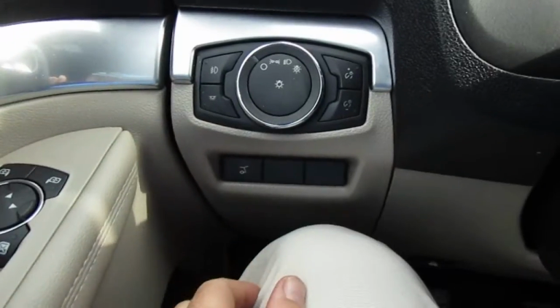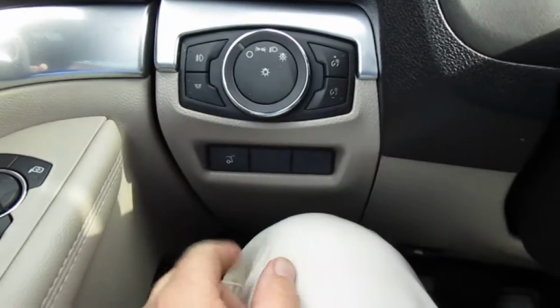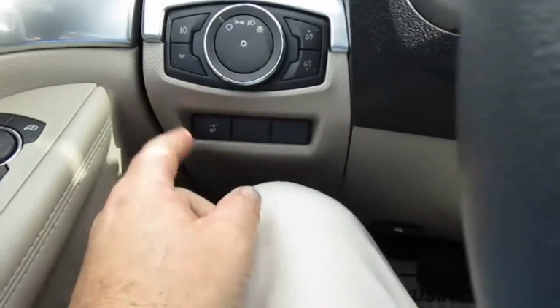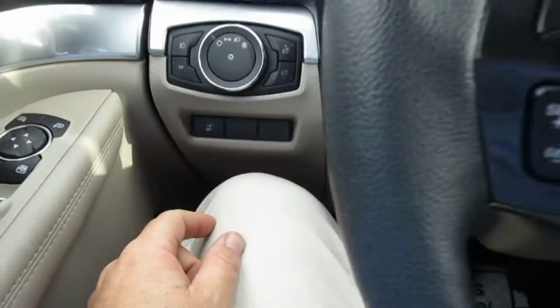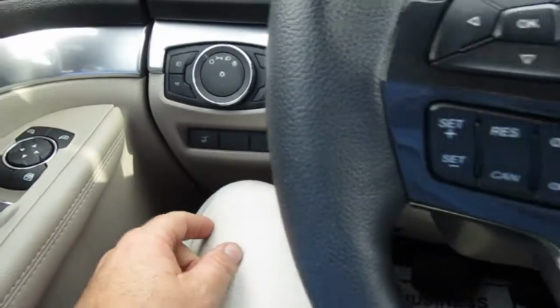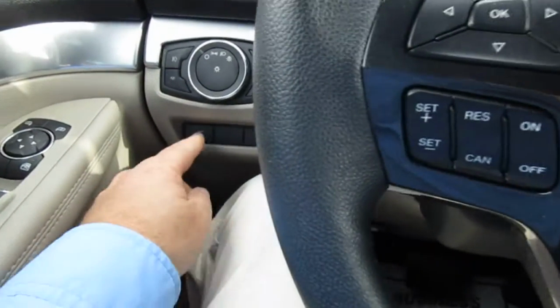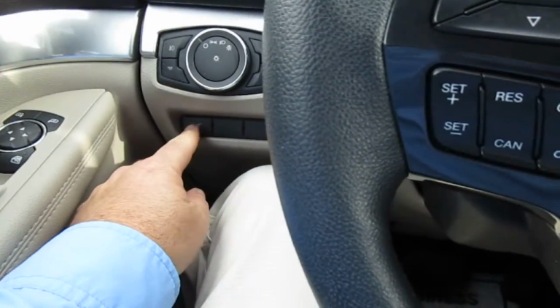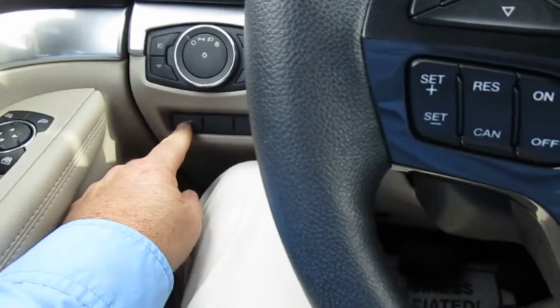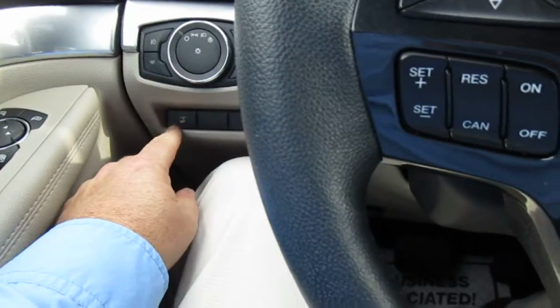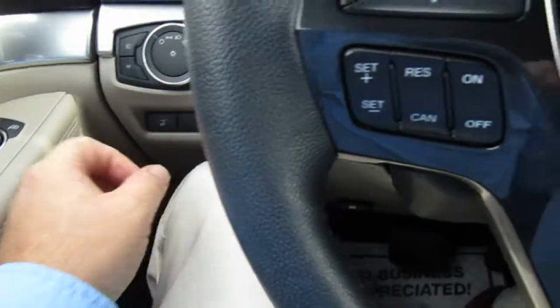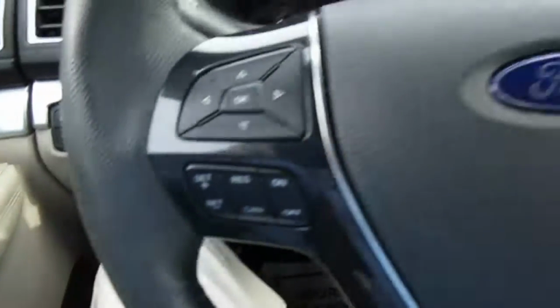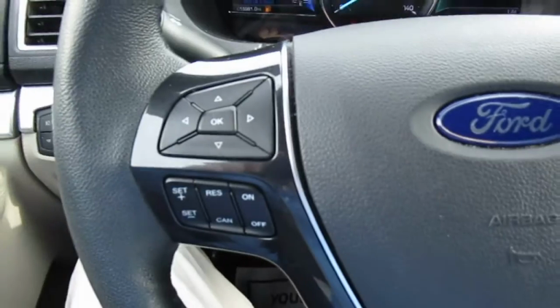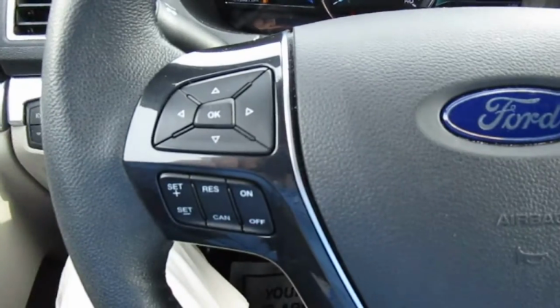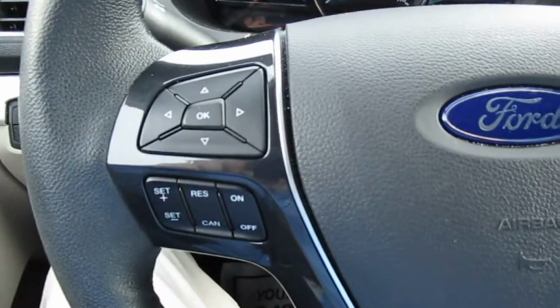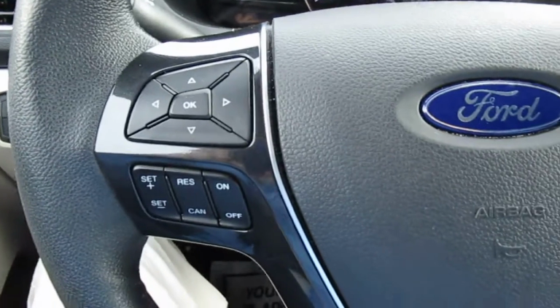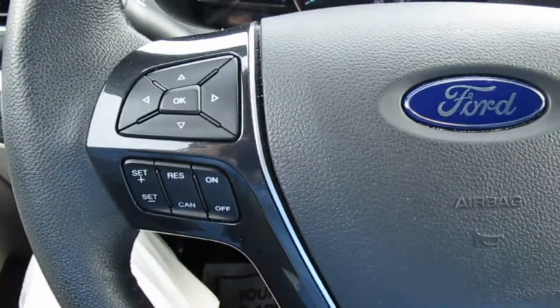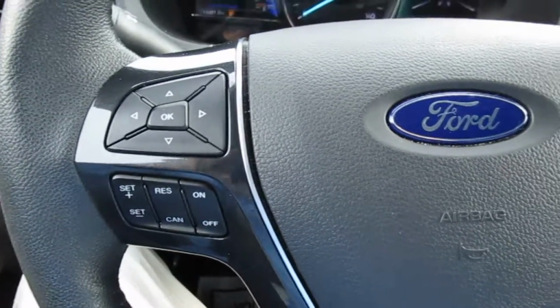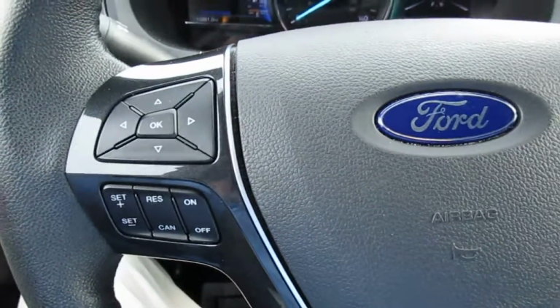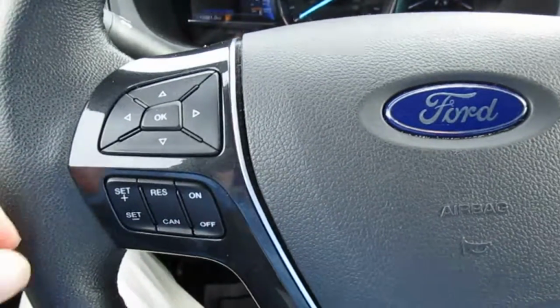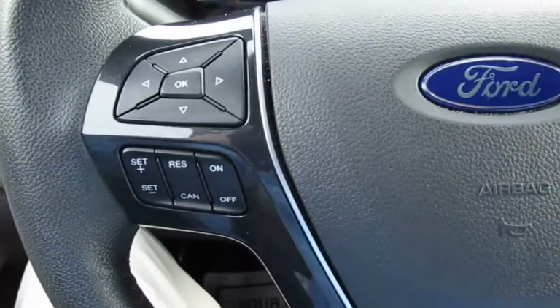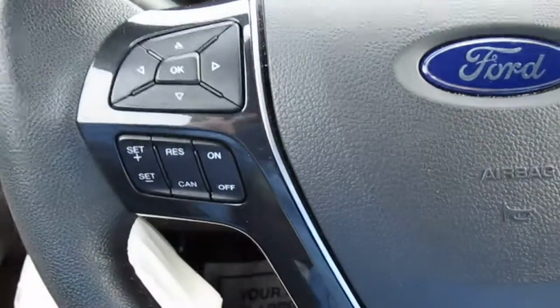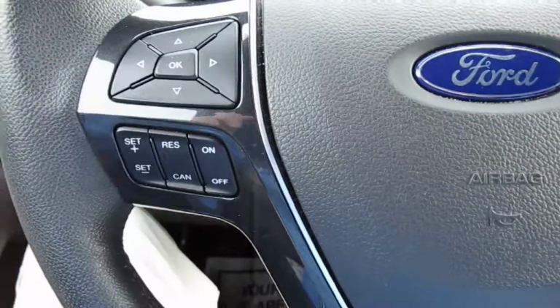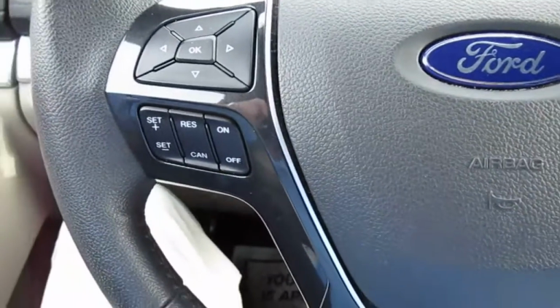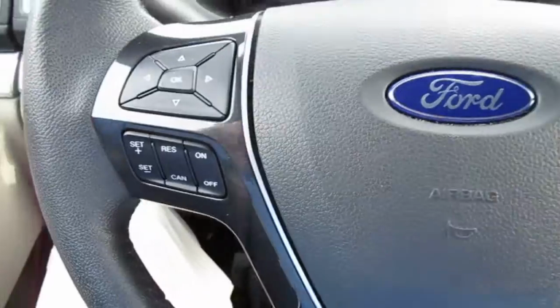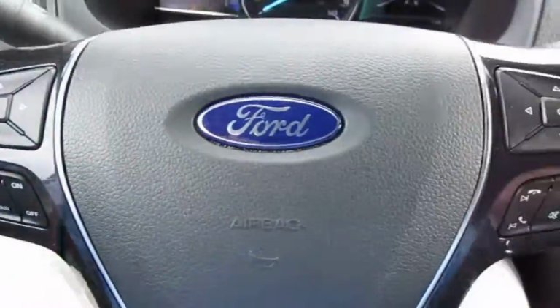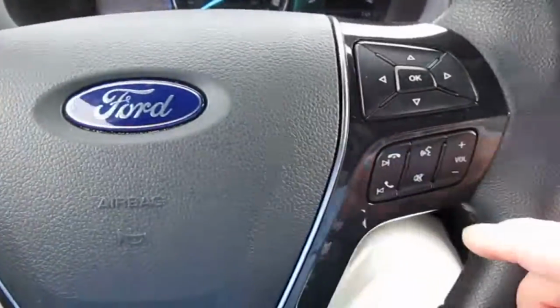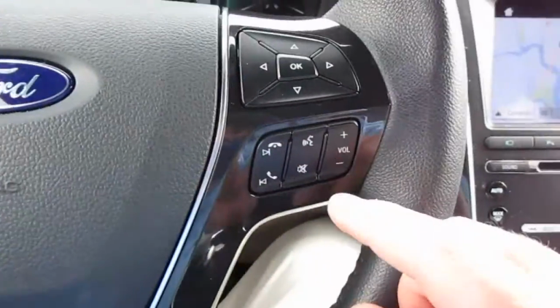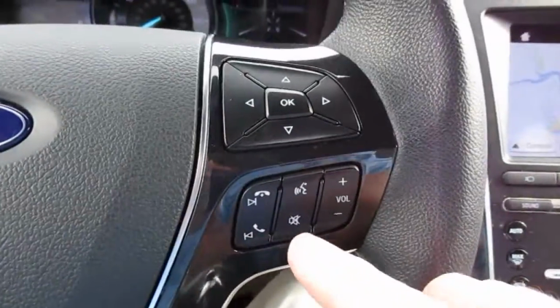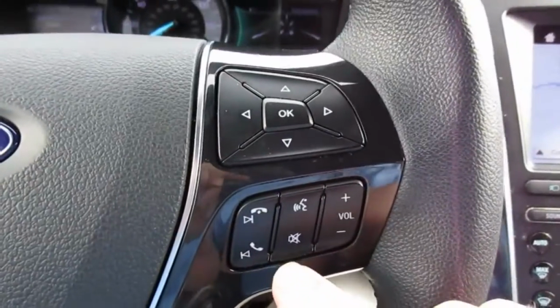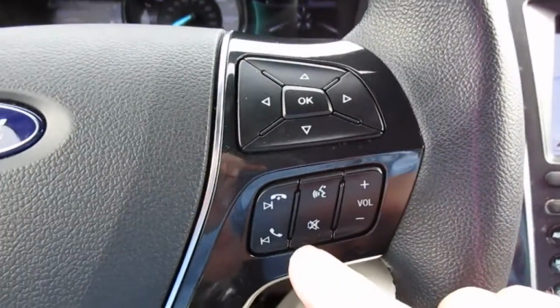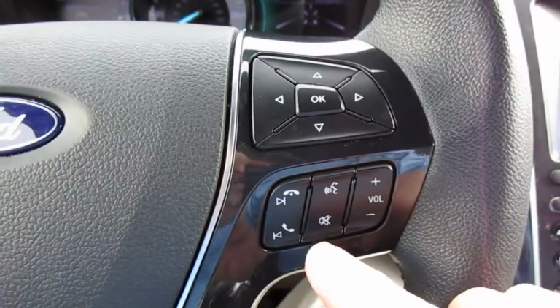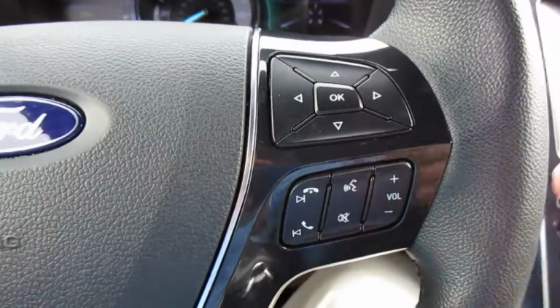Headlight controls are on the left side of the dash, and you can also open and close the hatch from here. On the steering wheel you have cruise control settings and vehicle menu options on the left side, and audio control and Bluetooth connectivity on the right side.